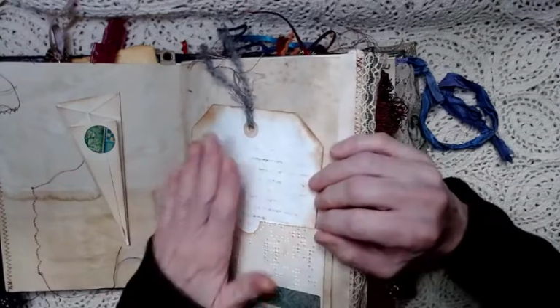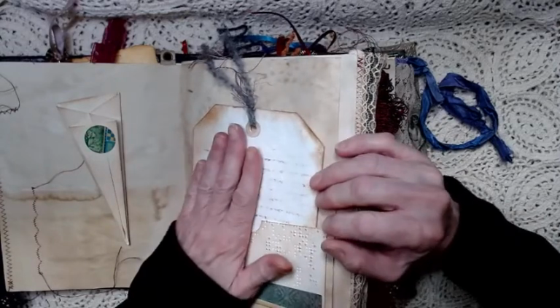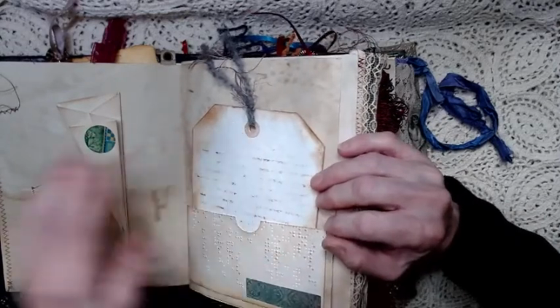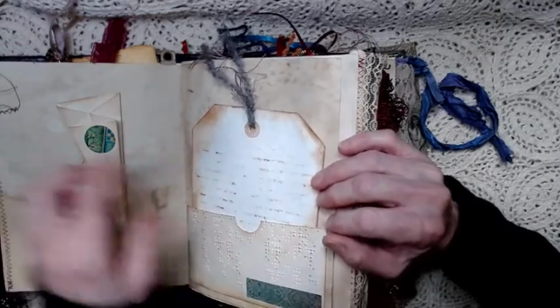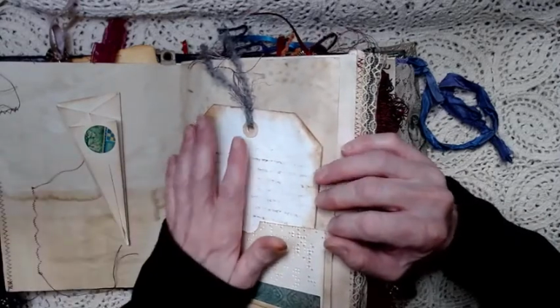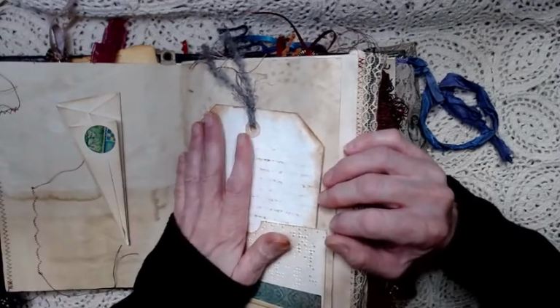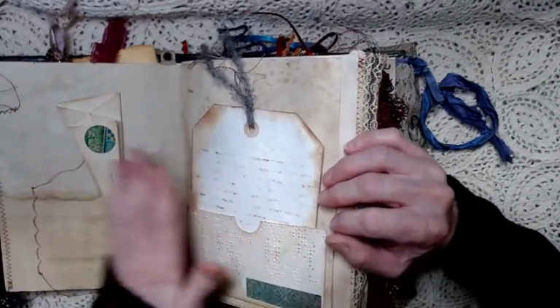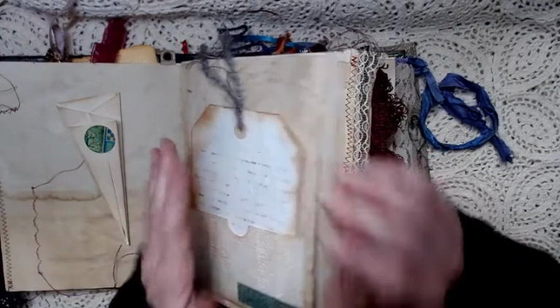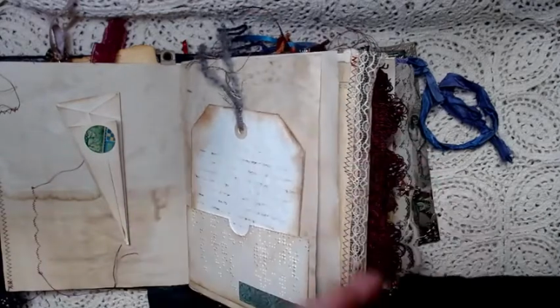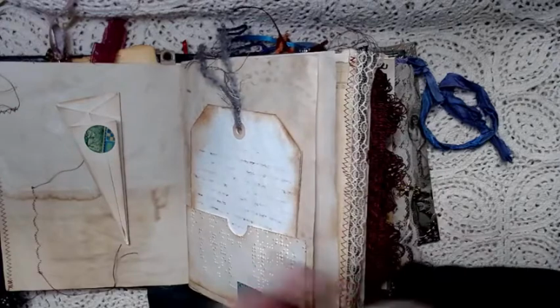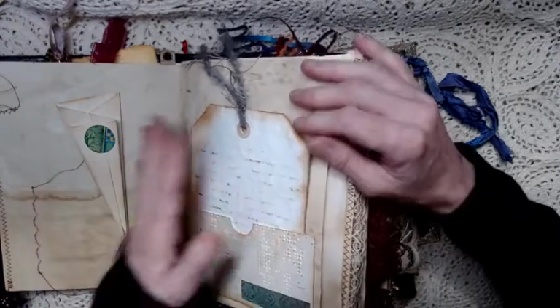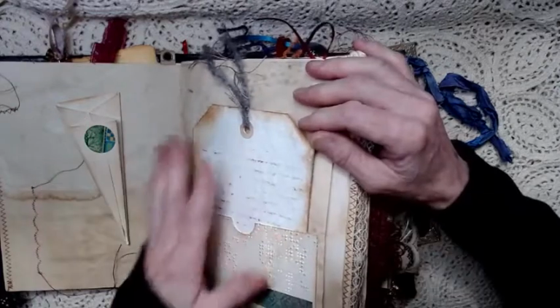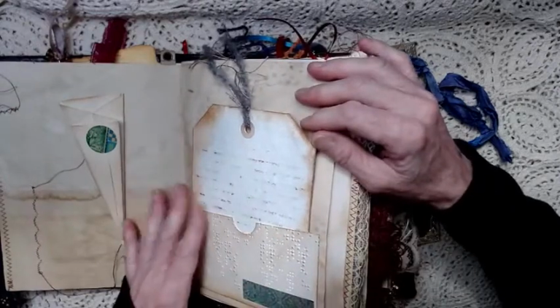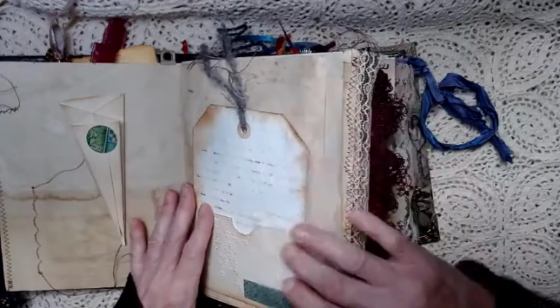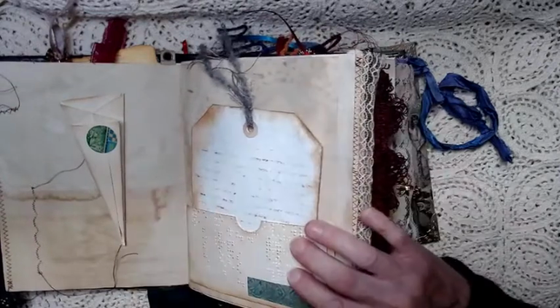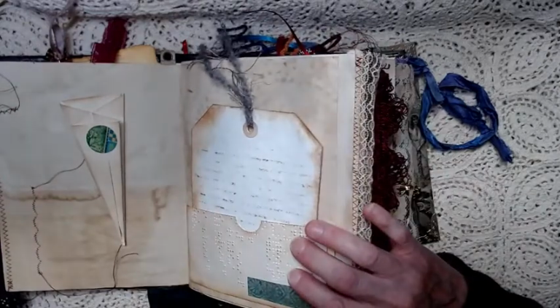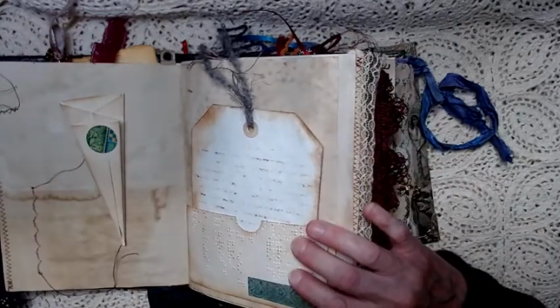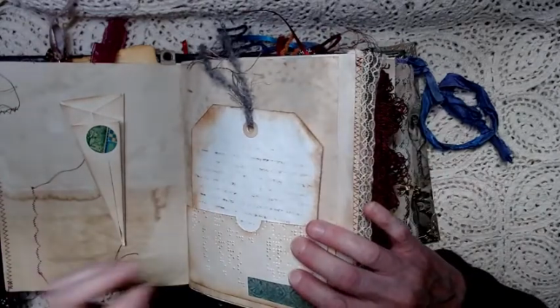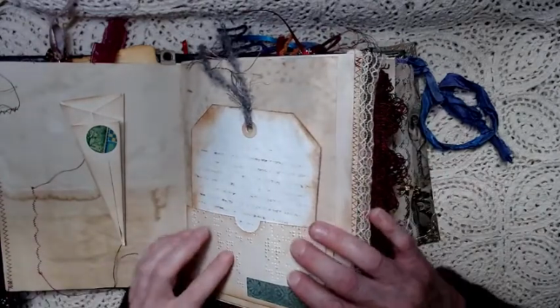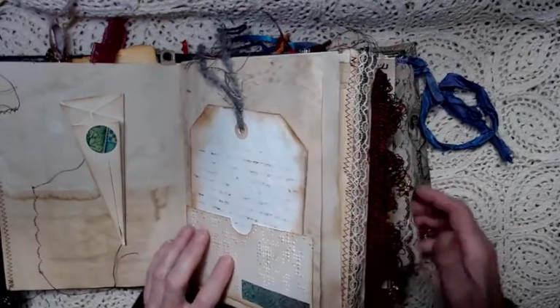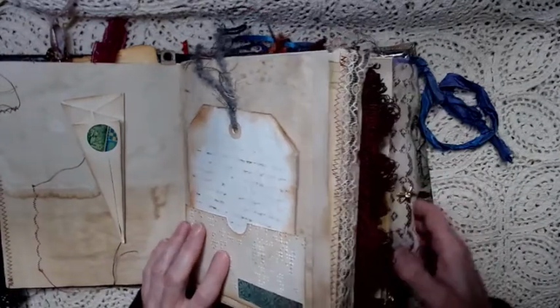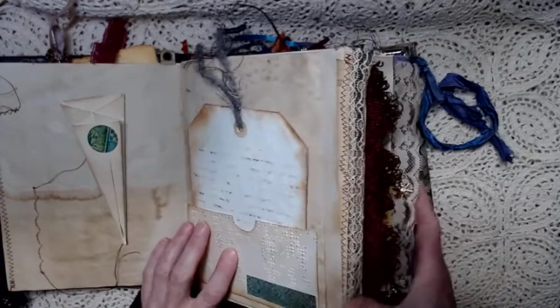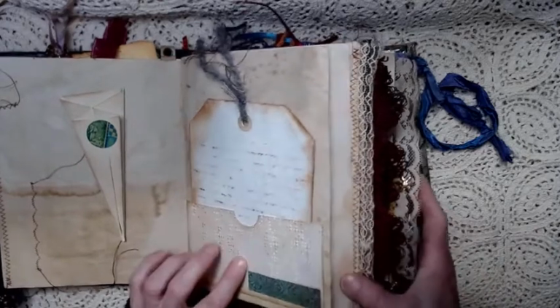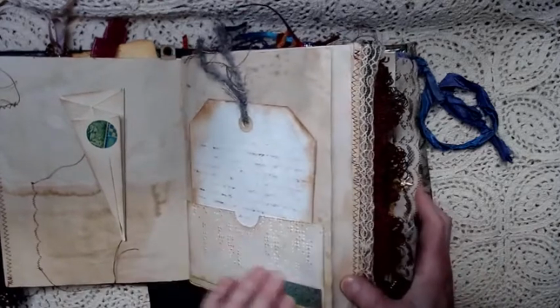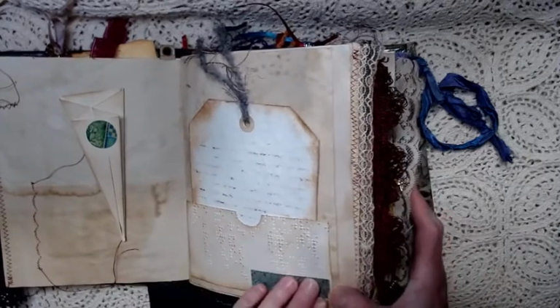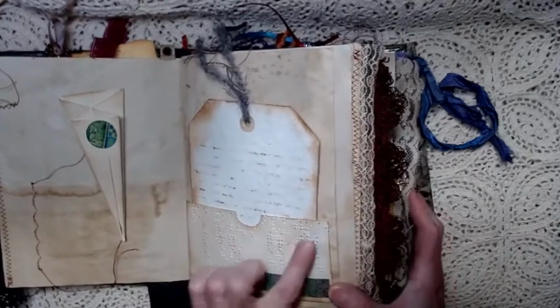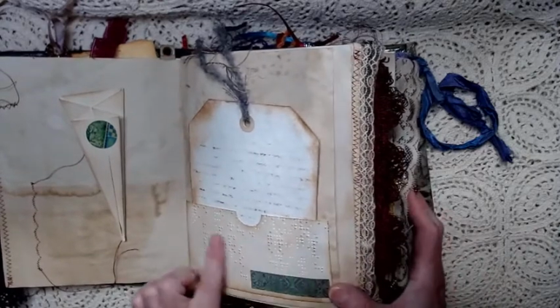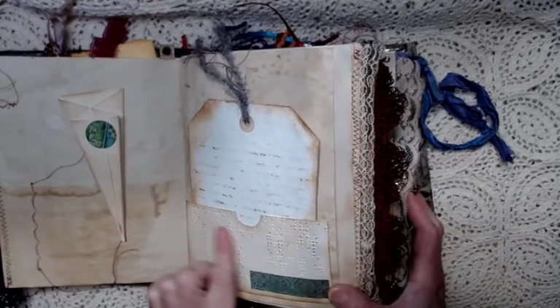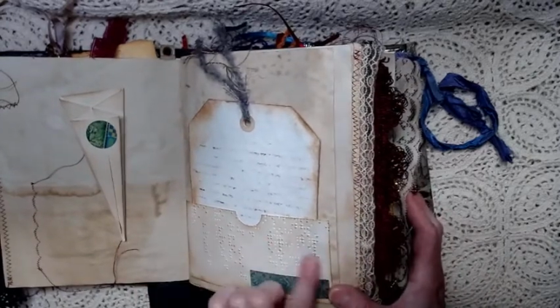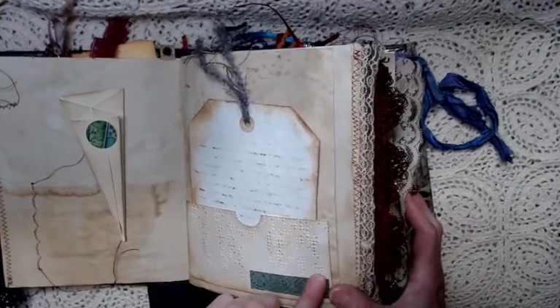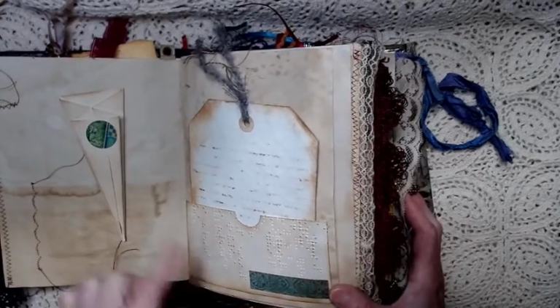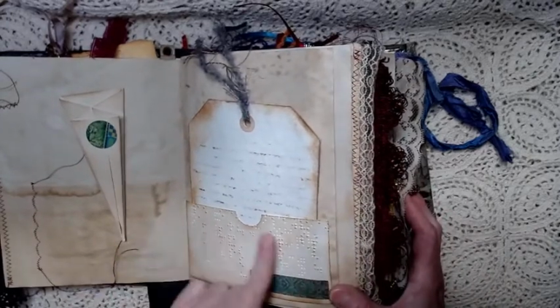I suggest once you water it down, since the paper's going to be getting wet, you want to make sure that it's flat — weigh it down with something heavy. Then this pocket is made from a piece of braille page that I inked up.